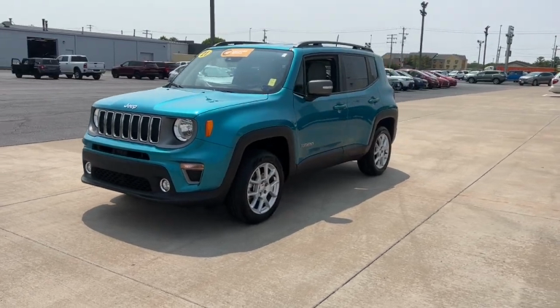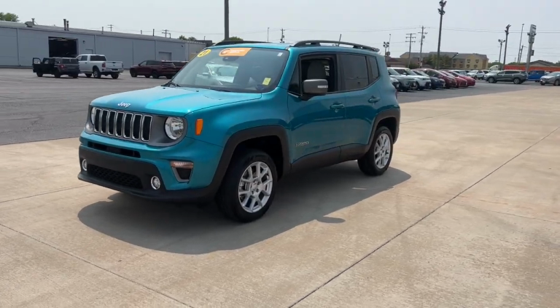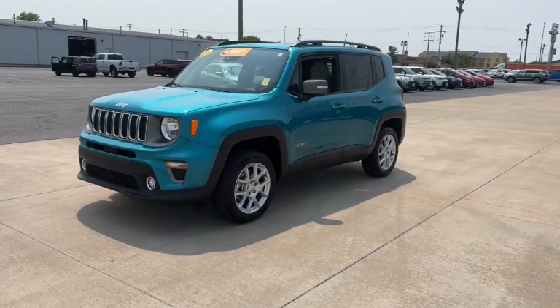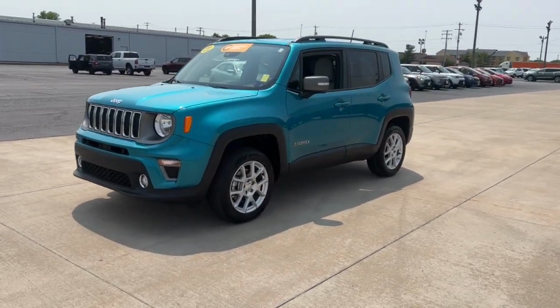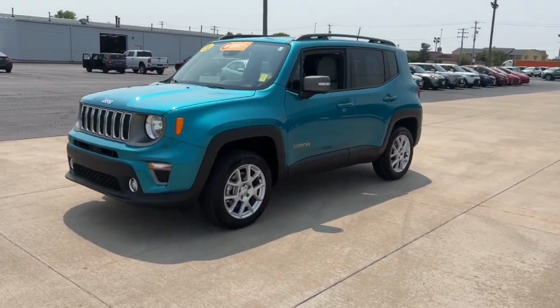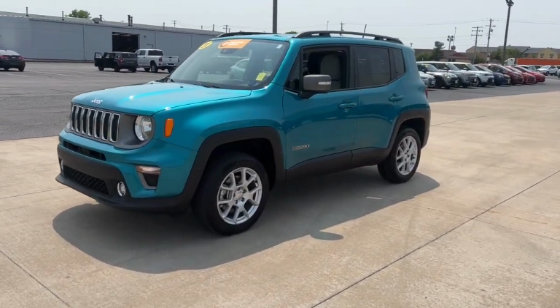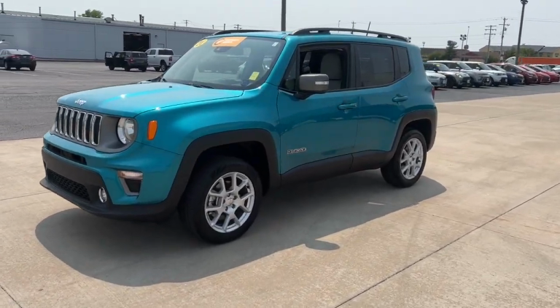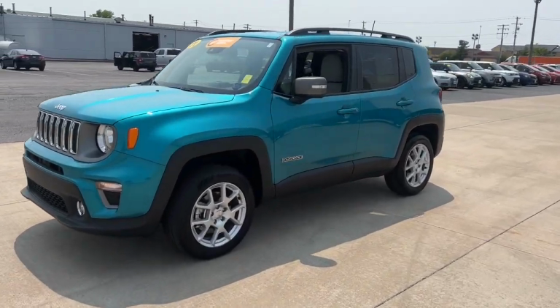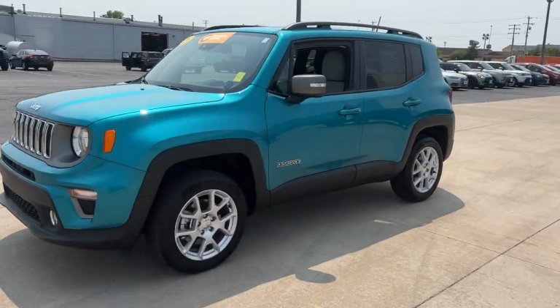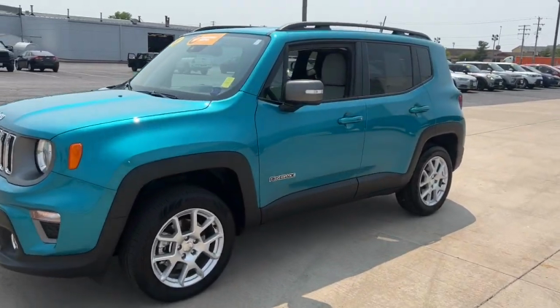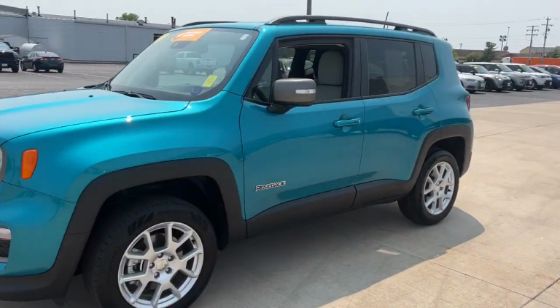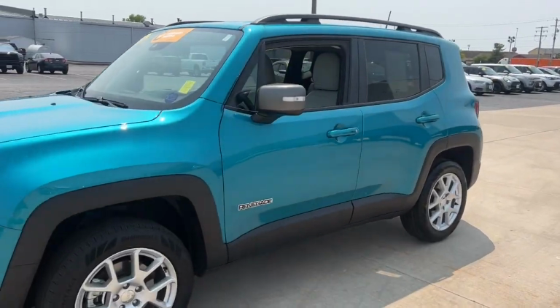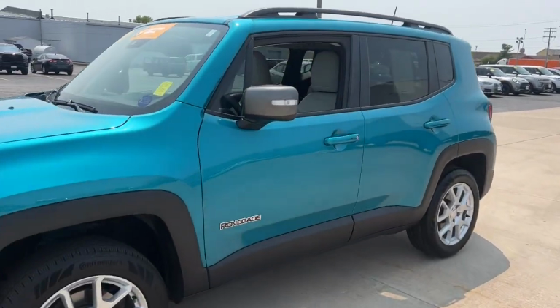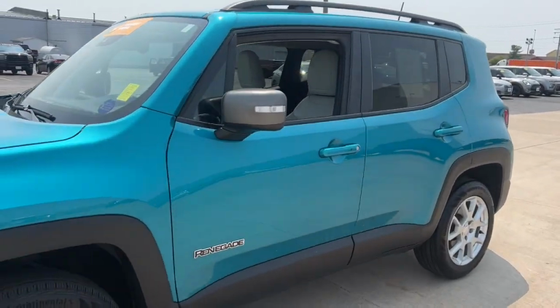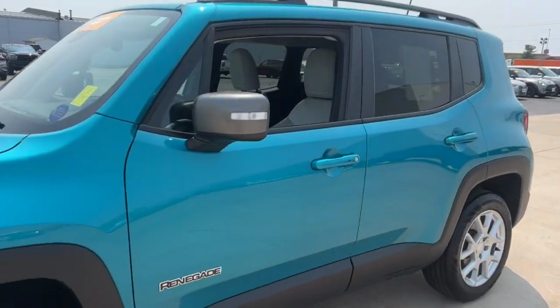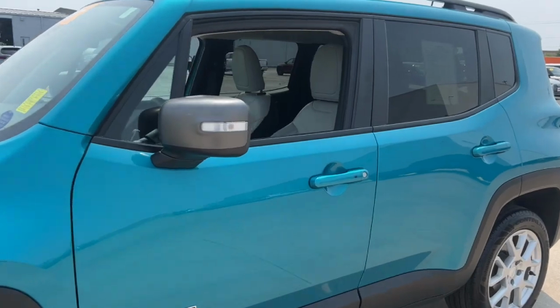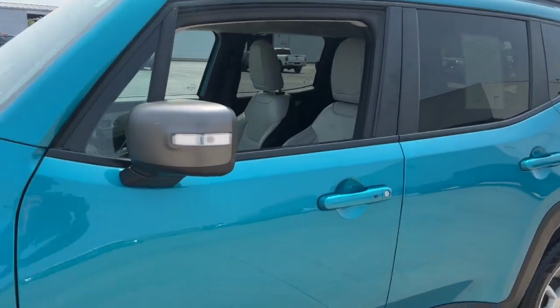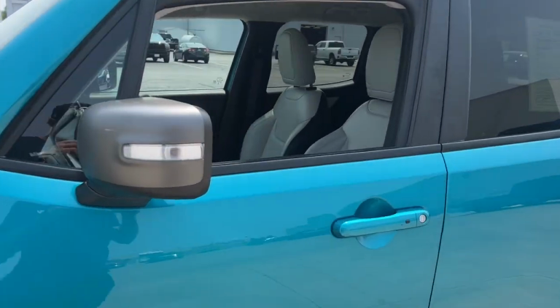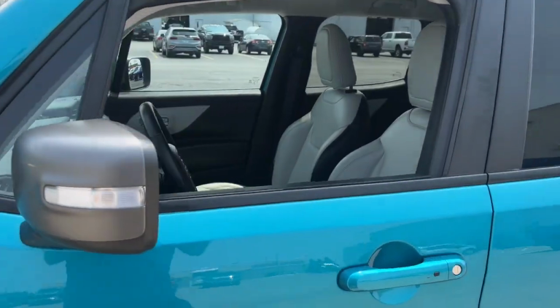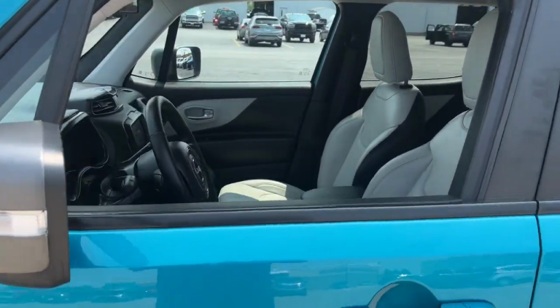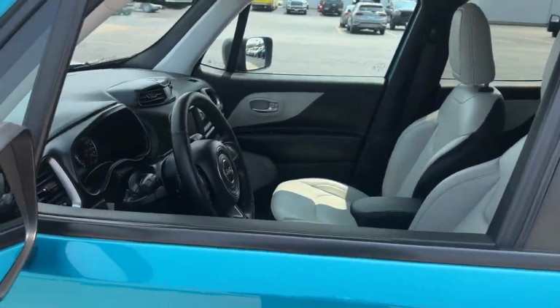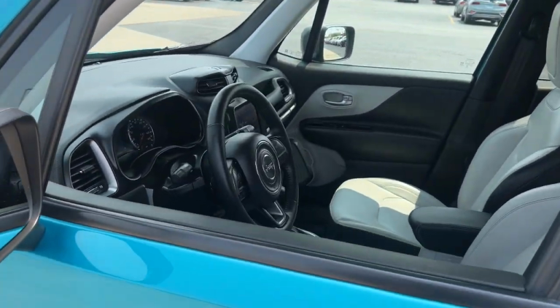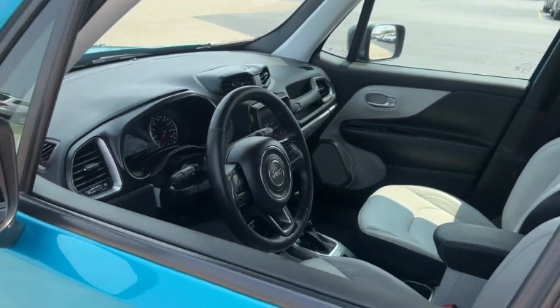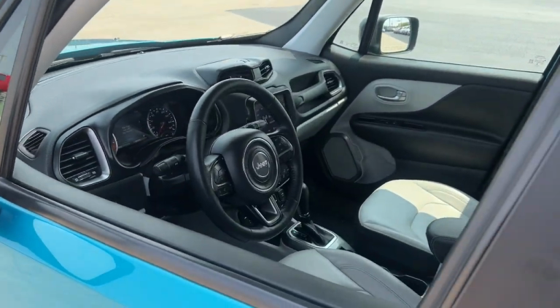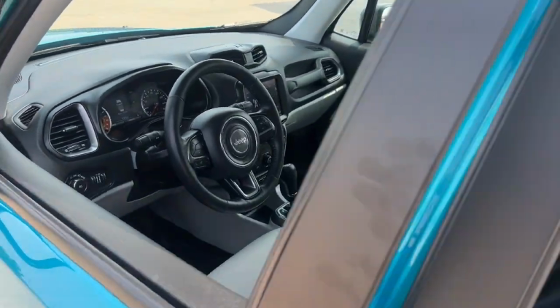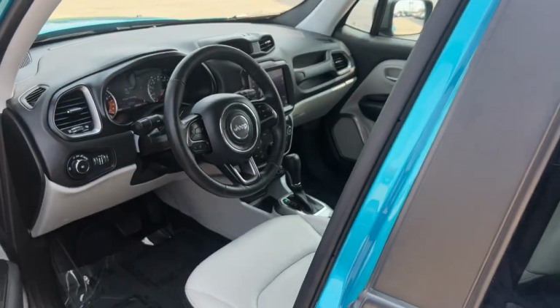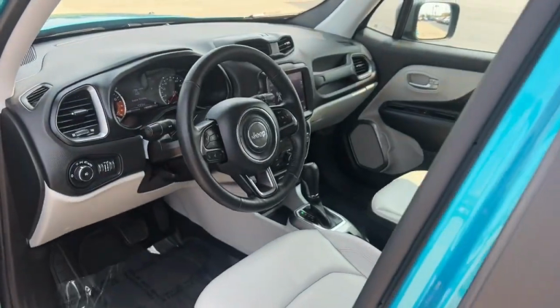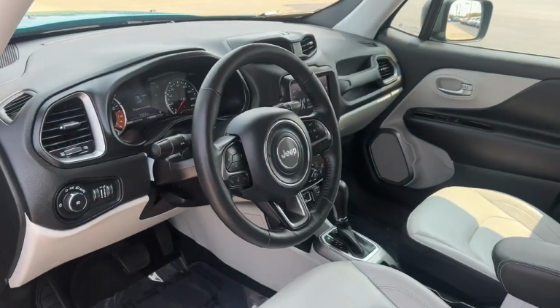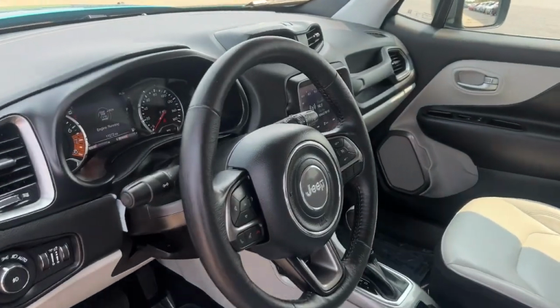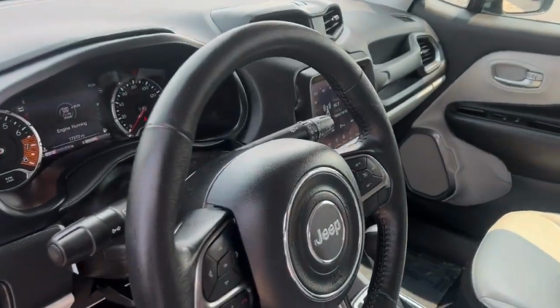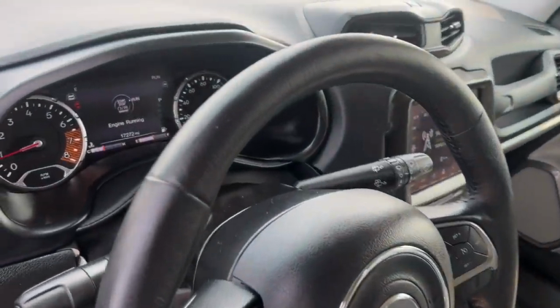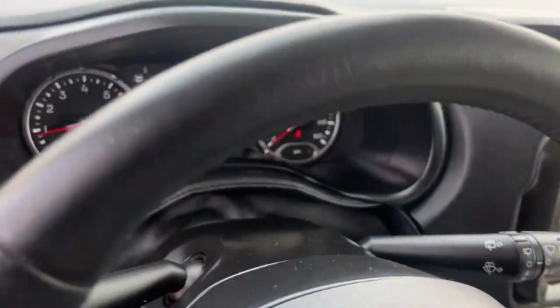Punch up your daily drive in the seriously smart and capable Renegade. Its bold looks and rugged spirit inspire you on the road or on the trail.